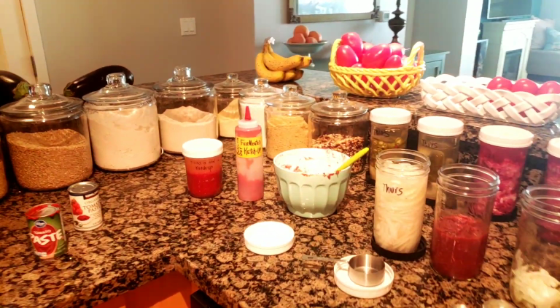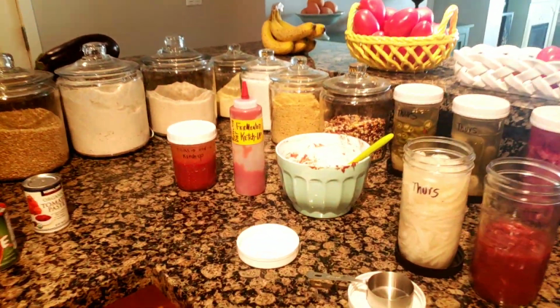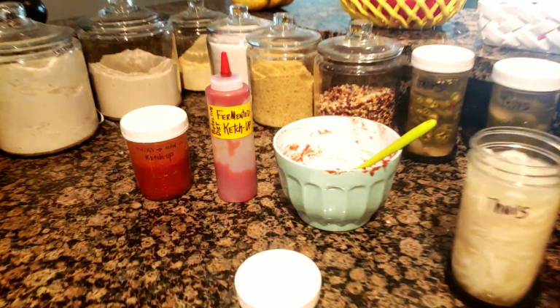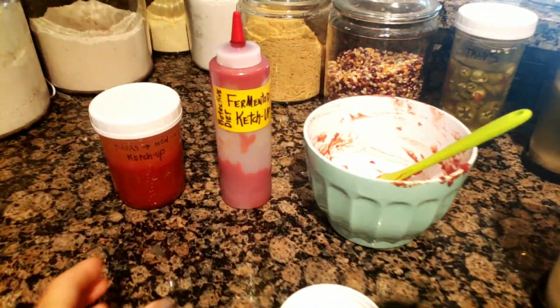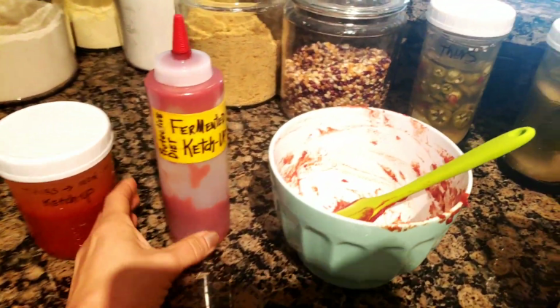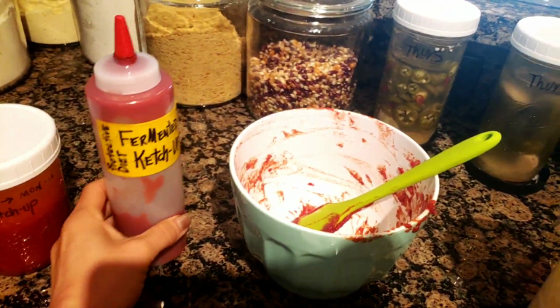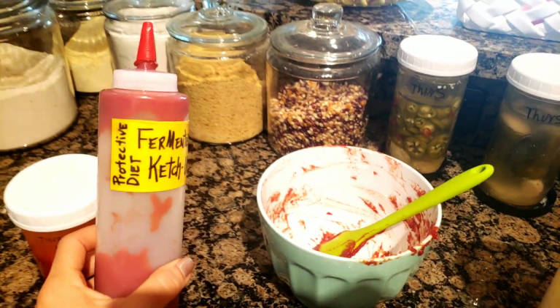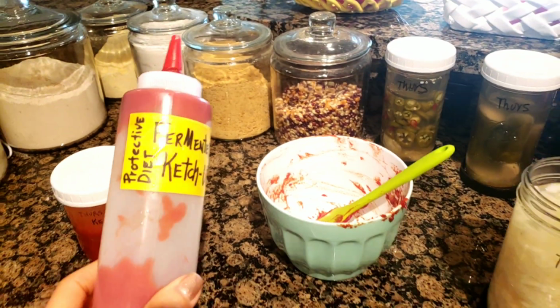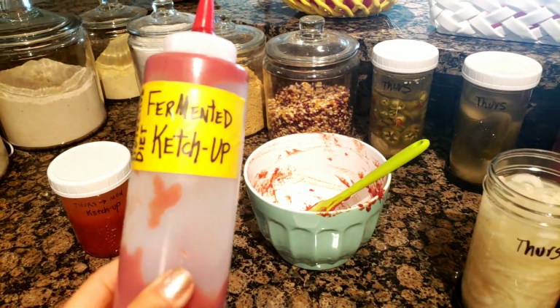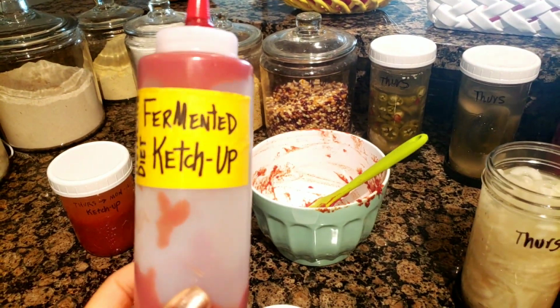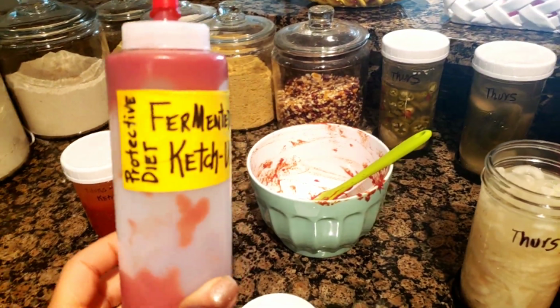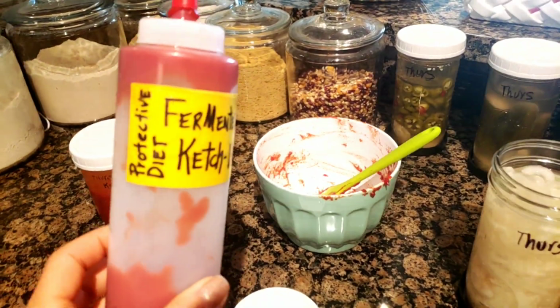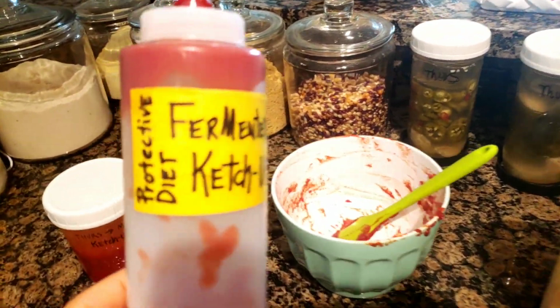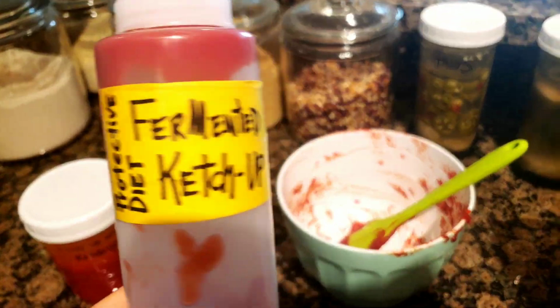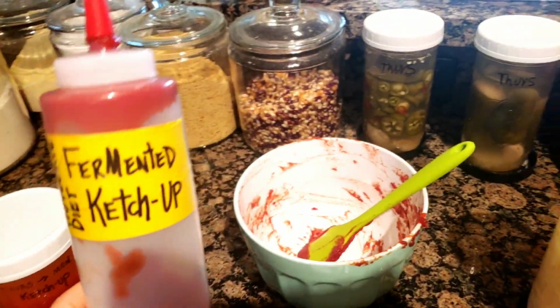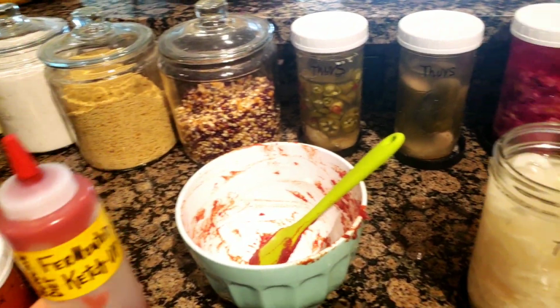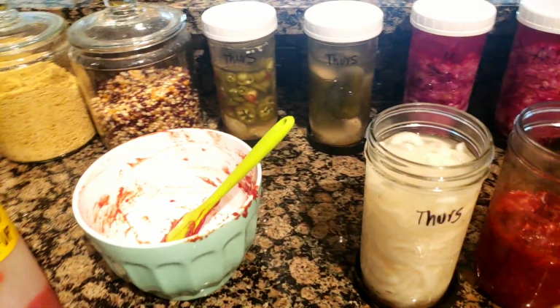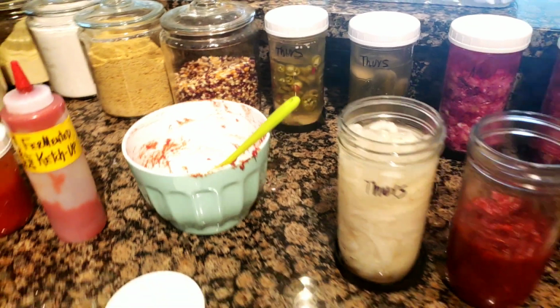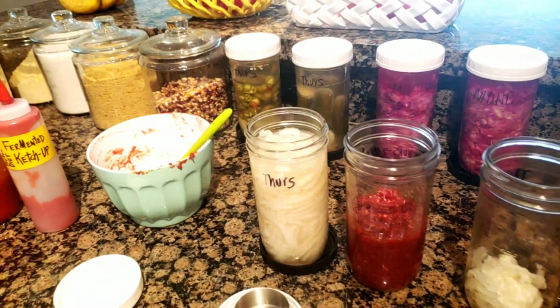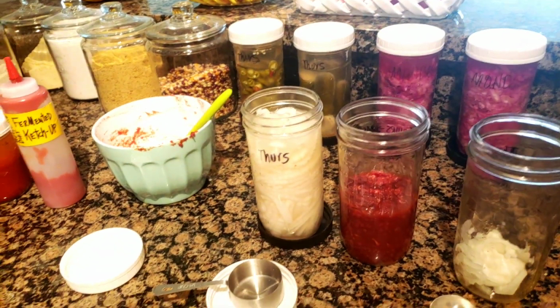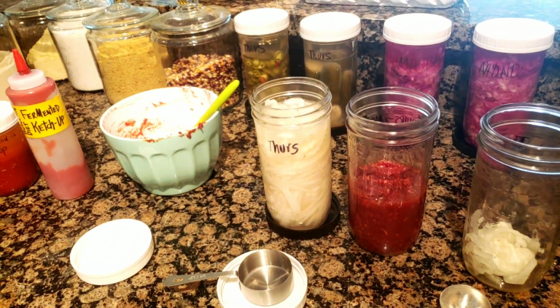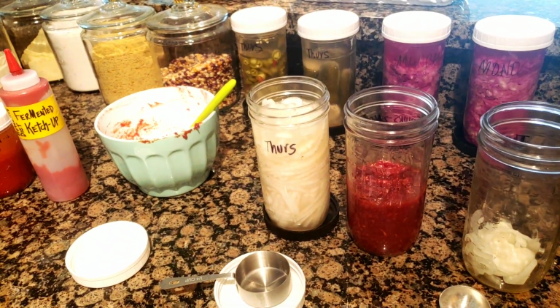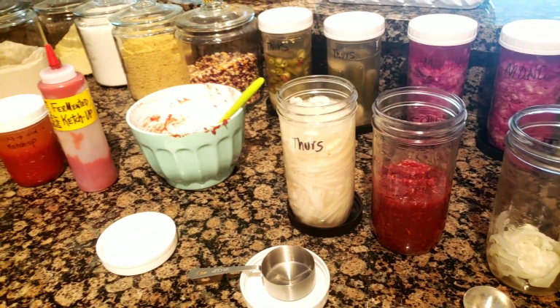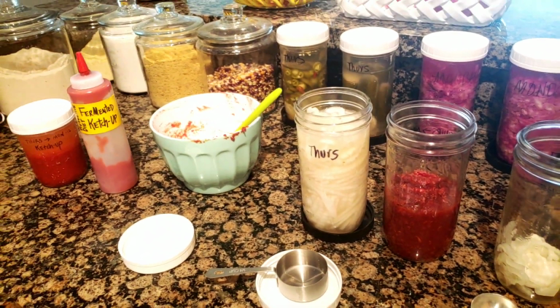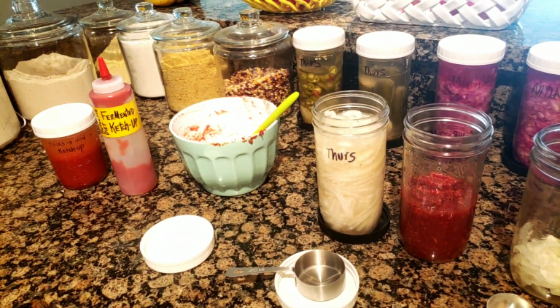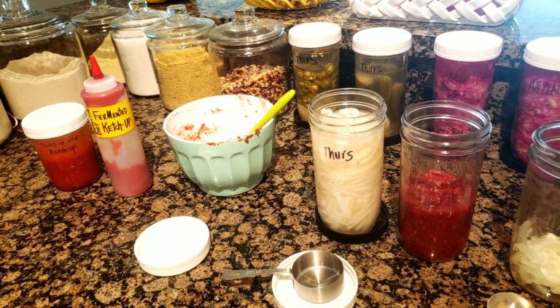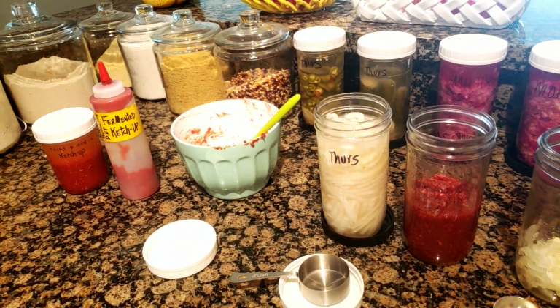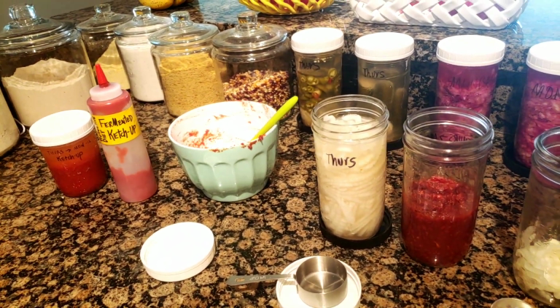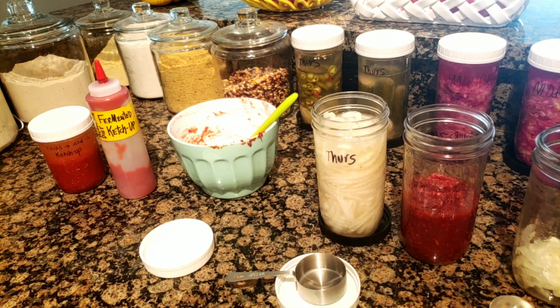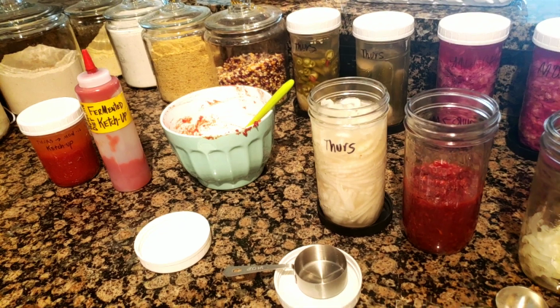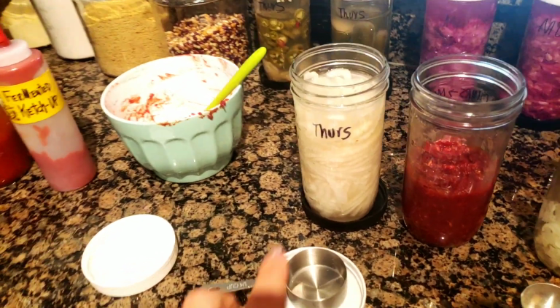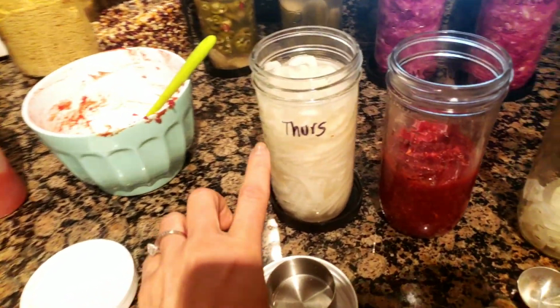Hey everybody, I'm doing the finals on this week's upcoming recipe for fermented ketchup, and I'm working on fermented barbecue sauce for you for Memorial Day. I wanted to give you the heads up to make sure you're making those probiotic pickled onions and saving the brine.